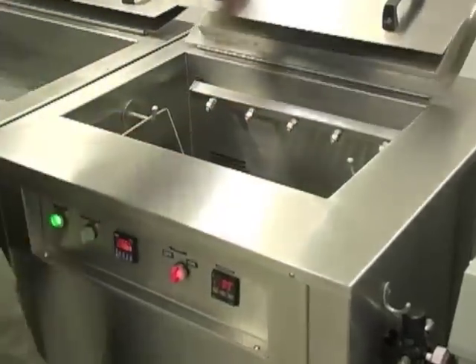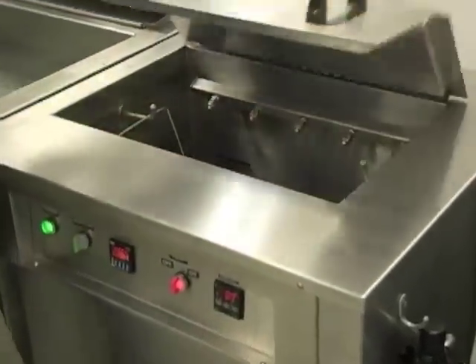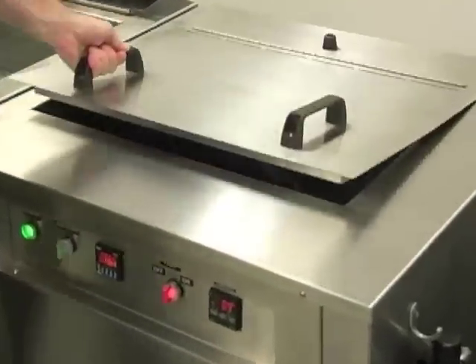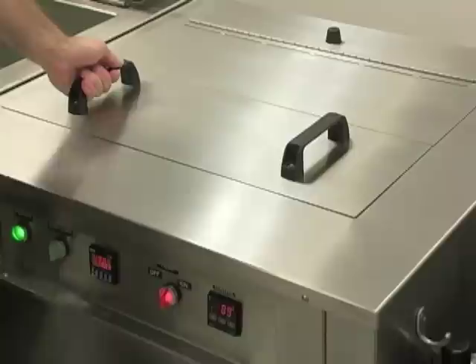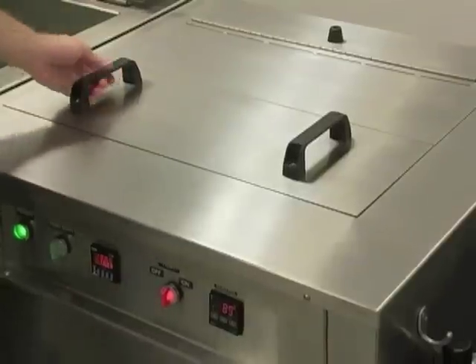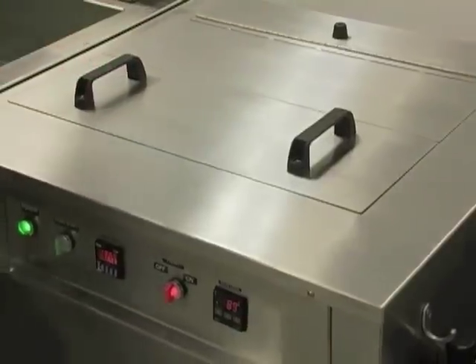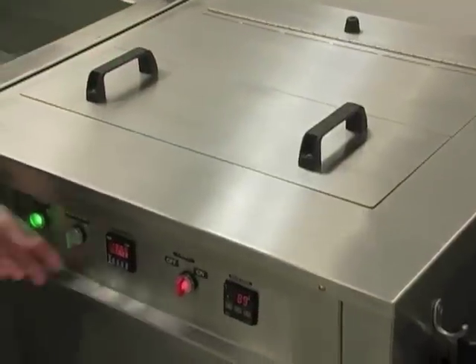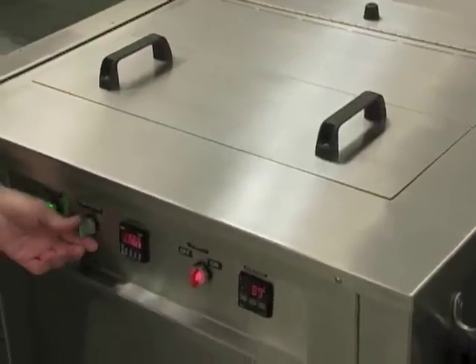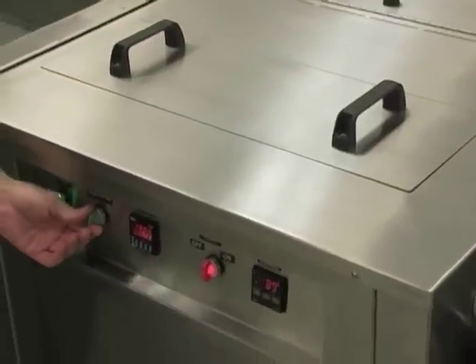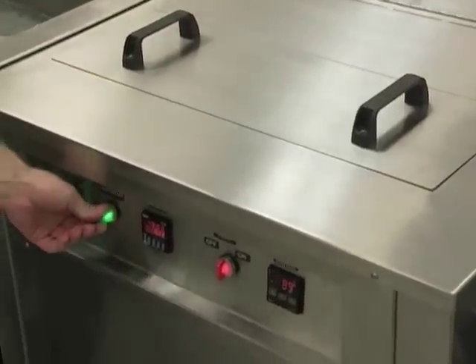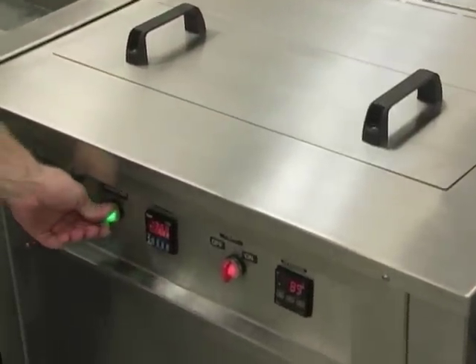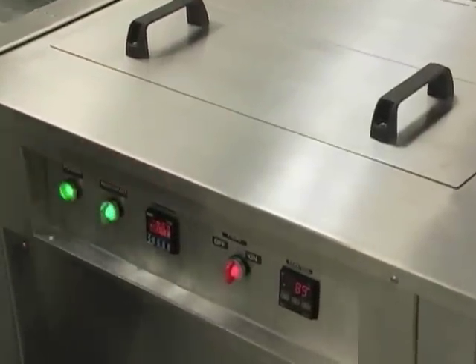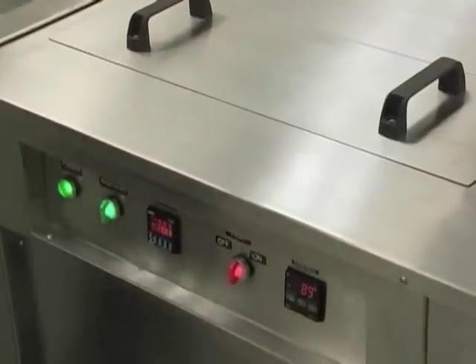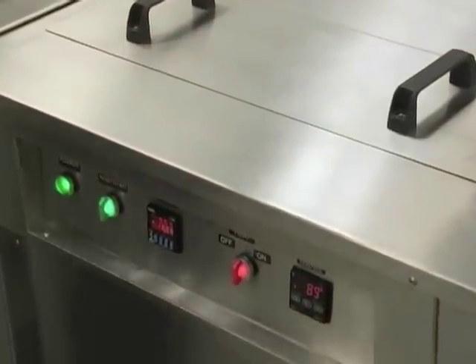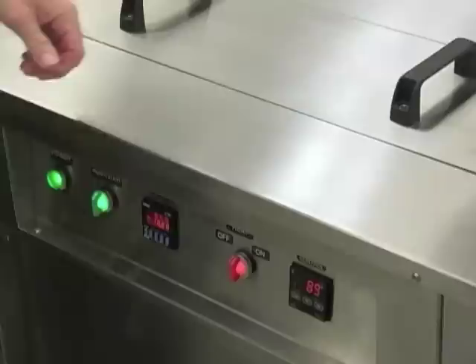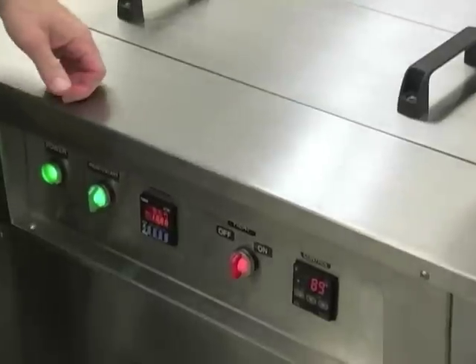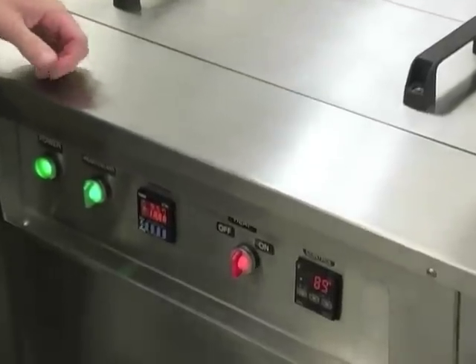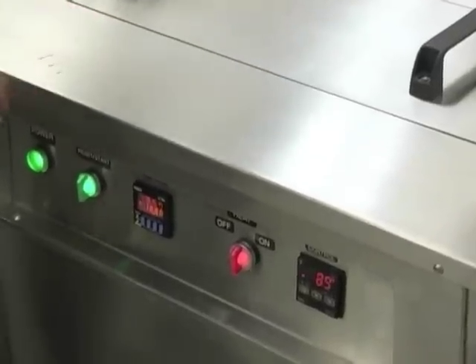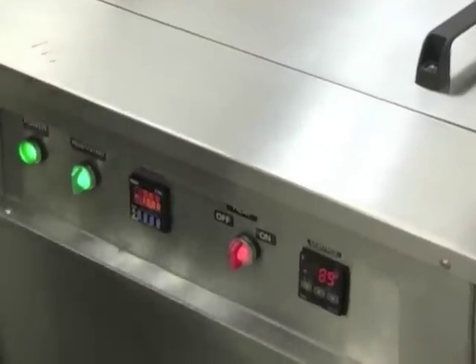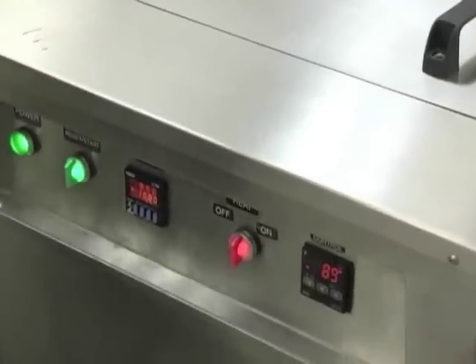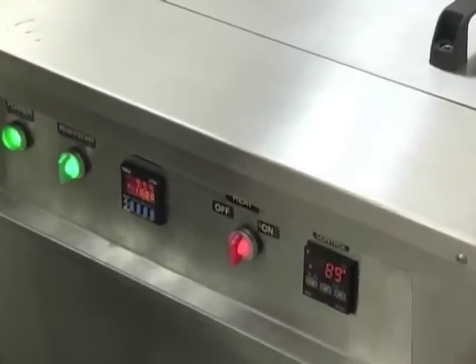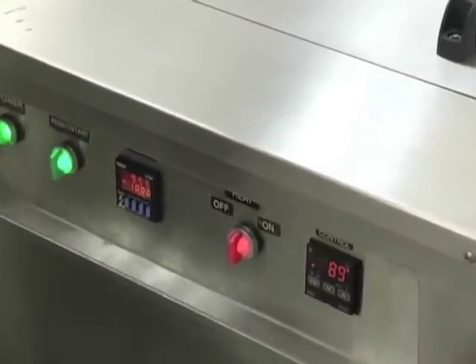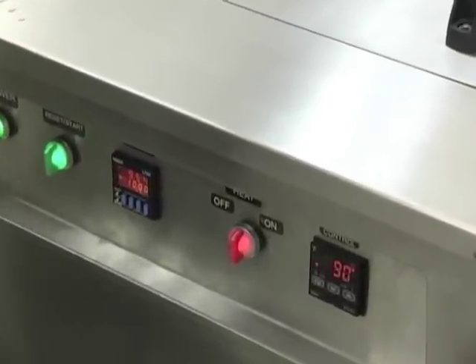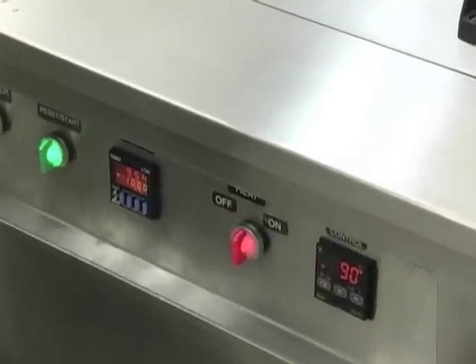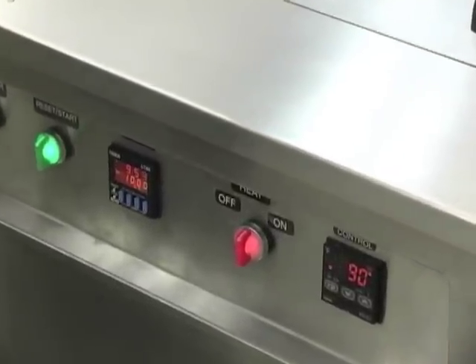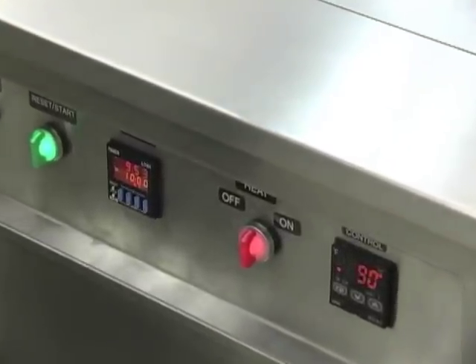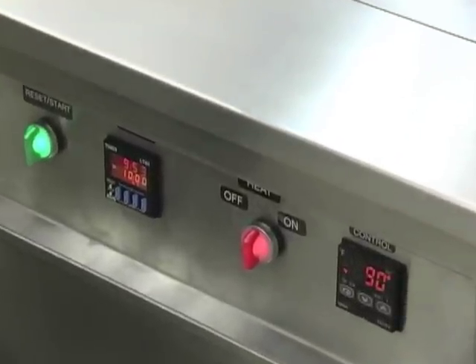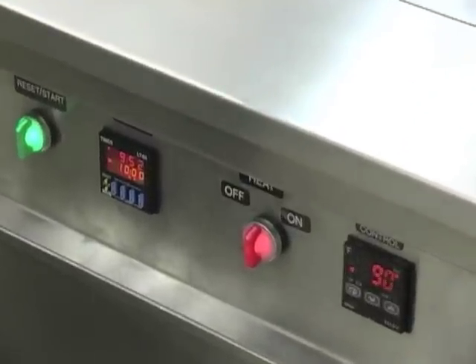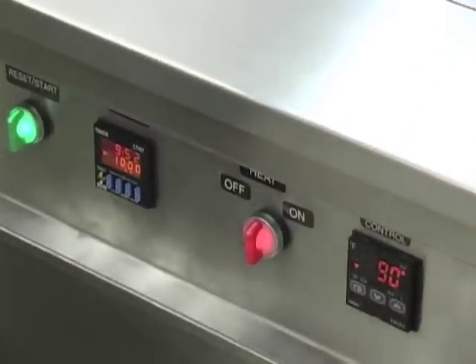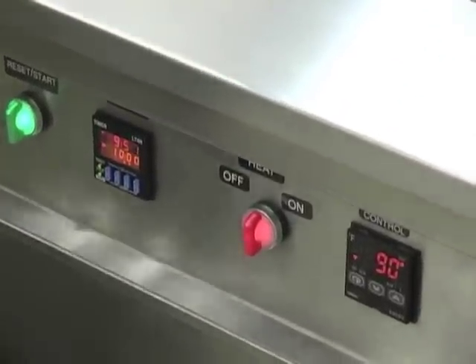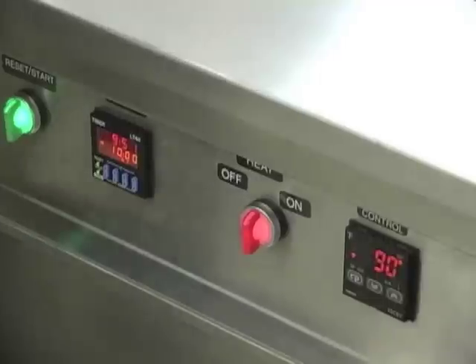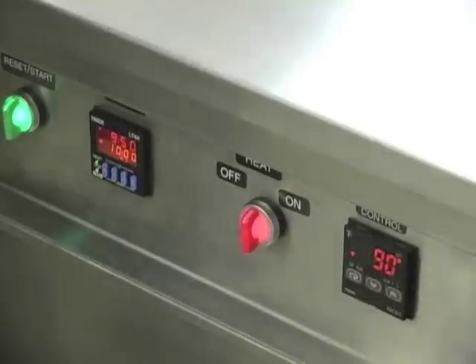Take it into the dryer — there are hooks on the side to hang it. Close the lid. Activate the dryer using the start button. As you can hear, the air is now blowing. The timer dictates how long the air blows for, and 10 to 15 minutes is the normal drying time.